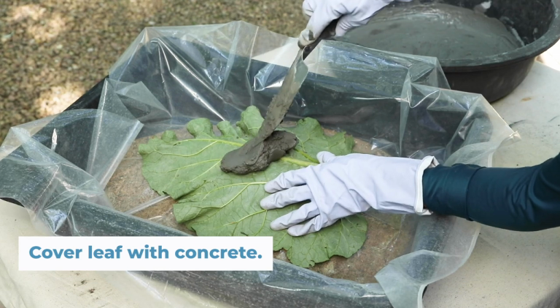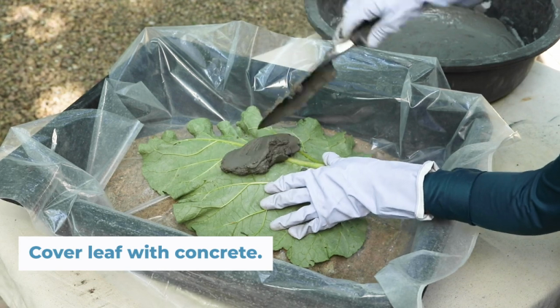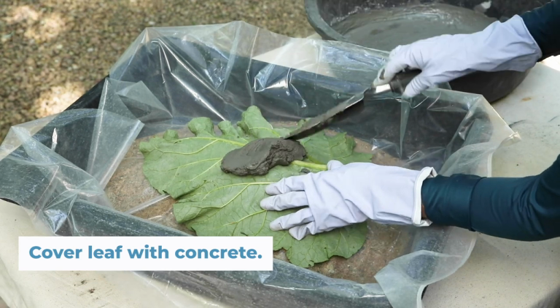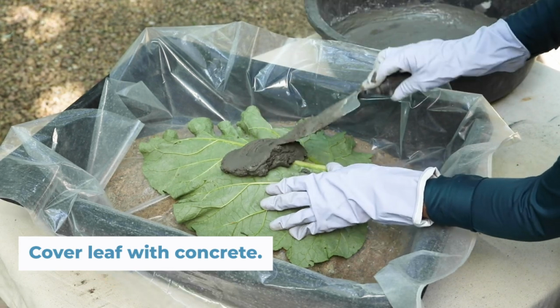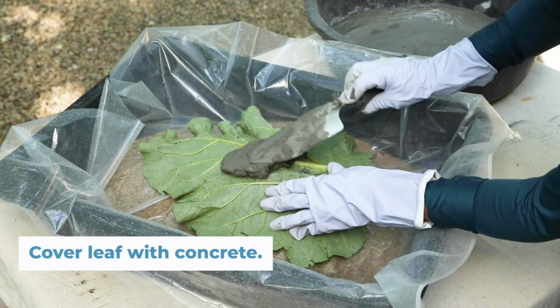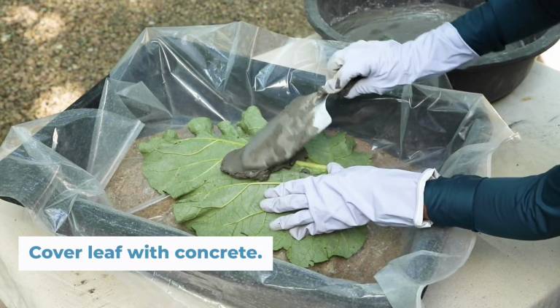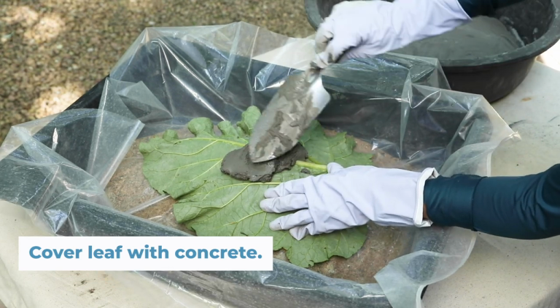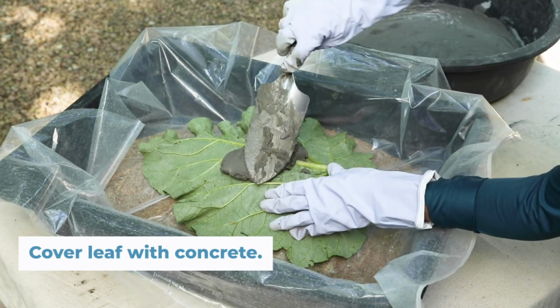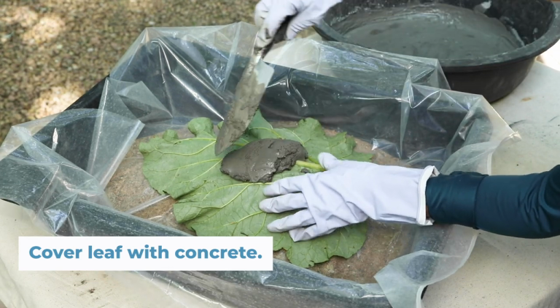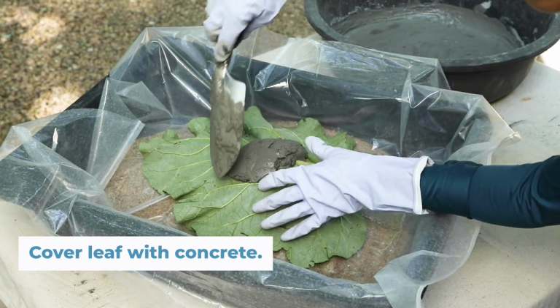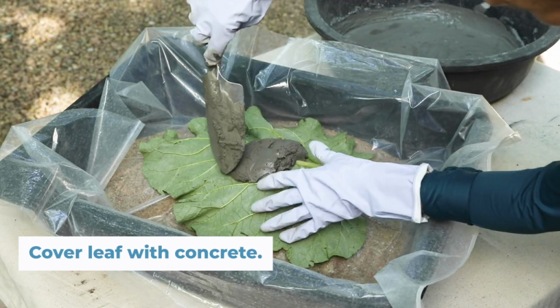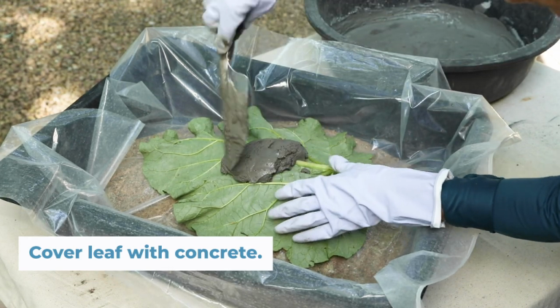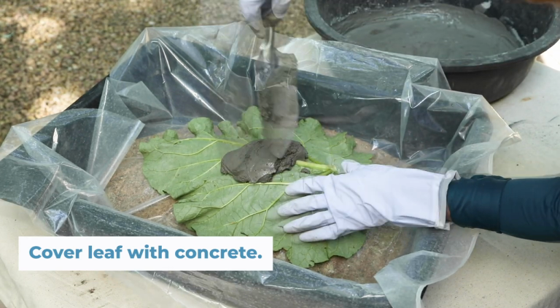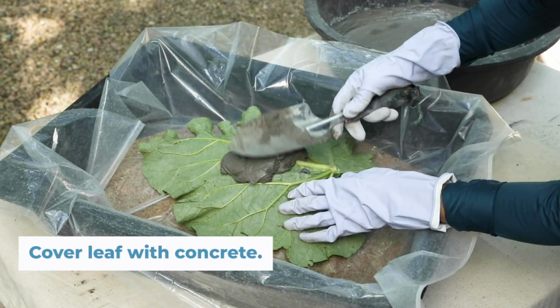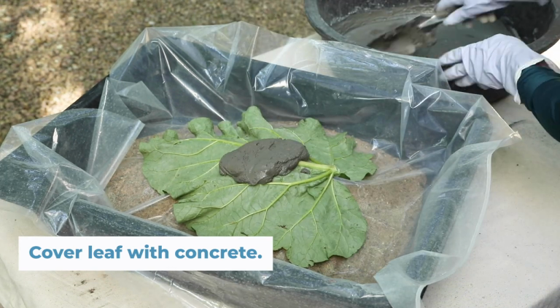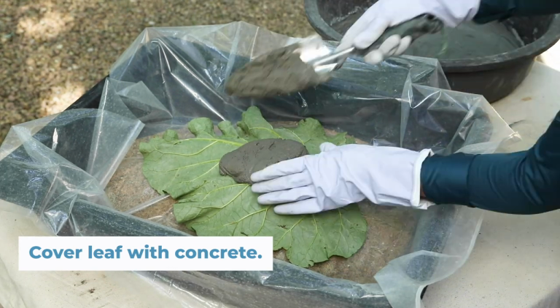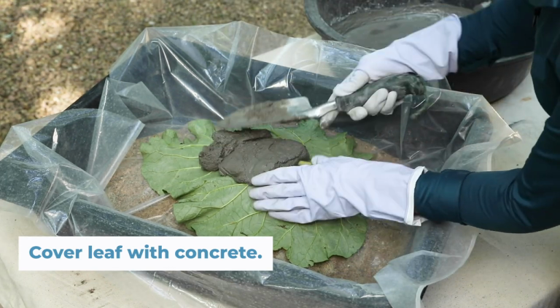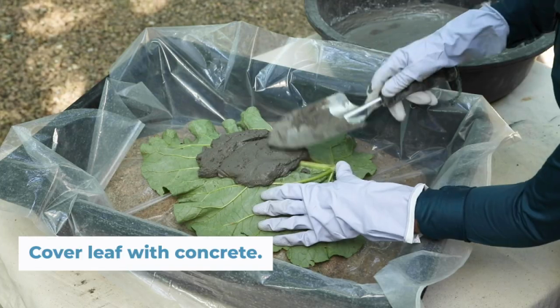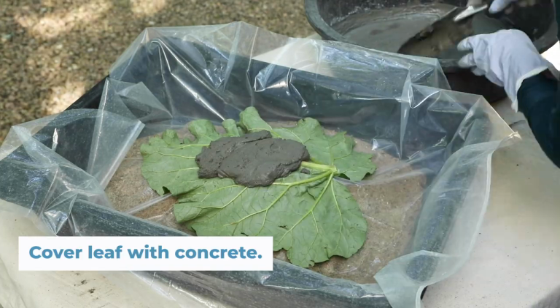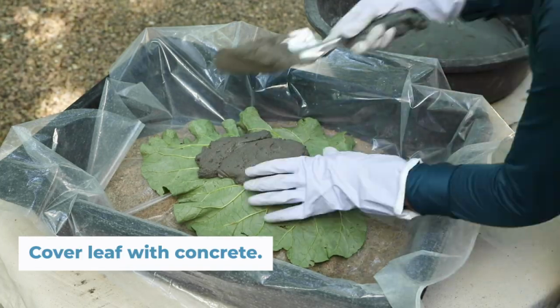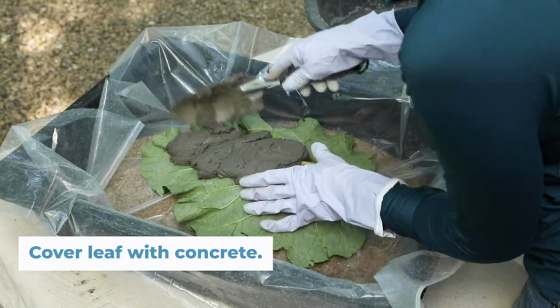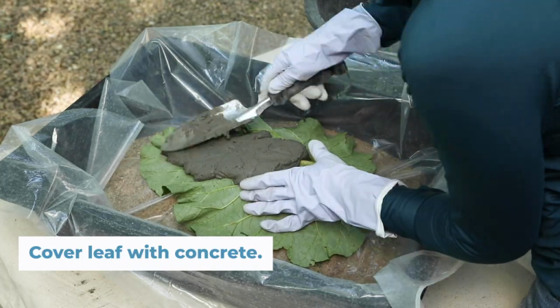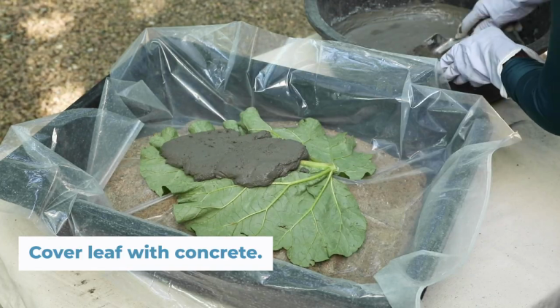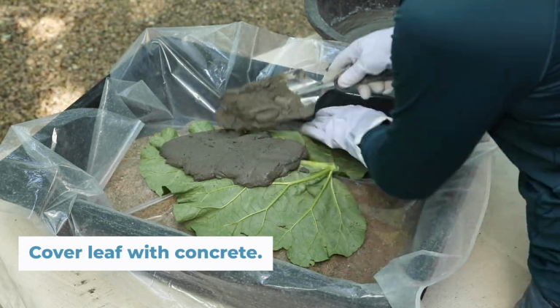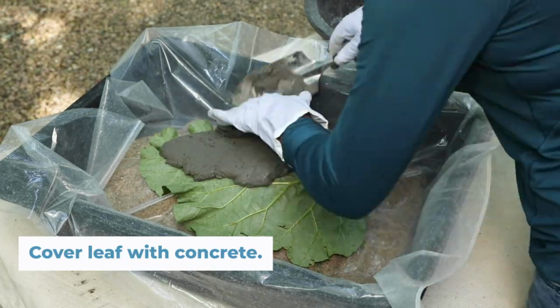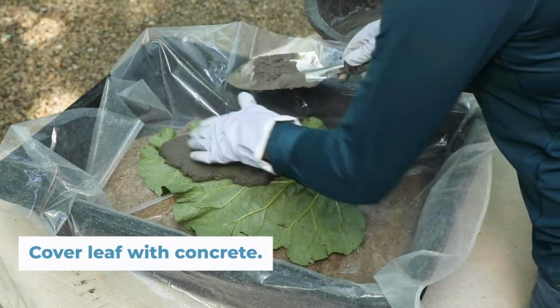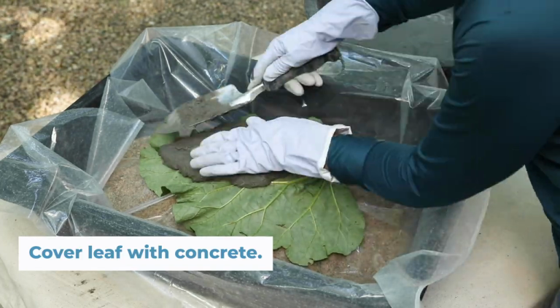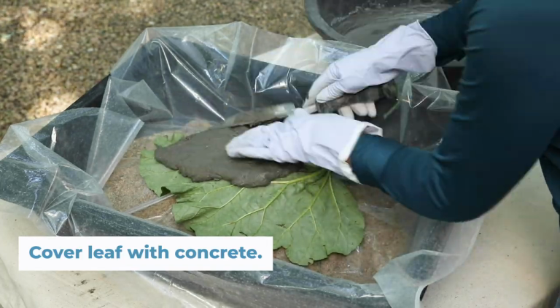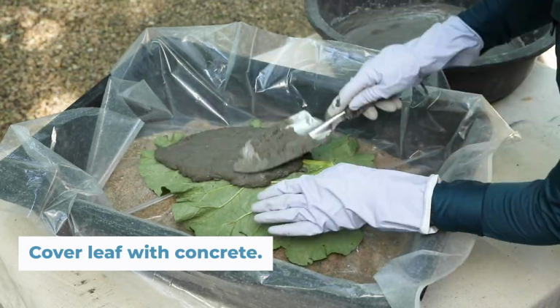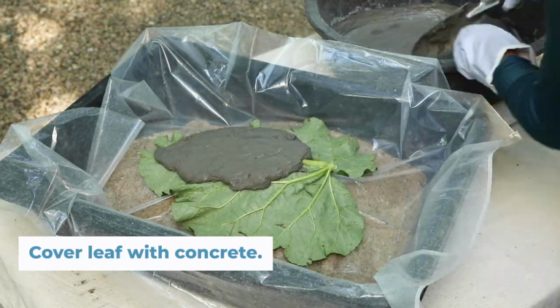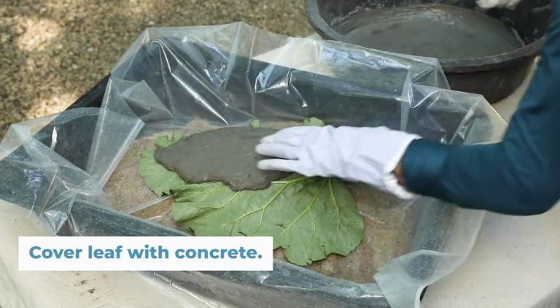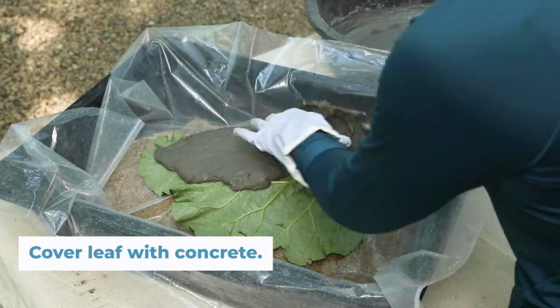It's a bit of a guessing game as to how much concrete you'll need. I used all of a 10-pound bucket of vinyl patch concrete to make this 15-inch rhubarb leaf.